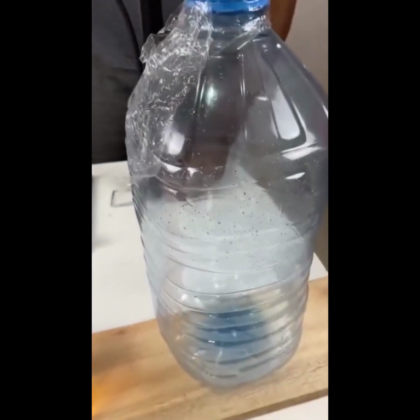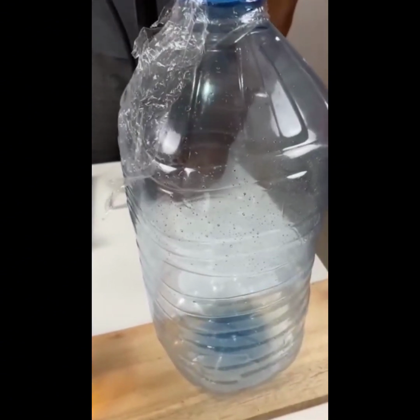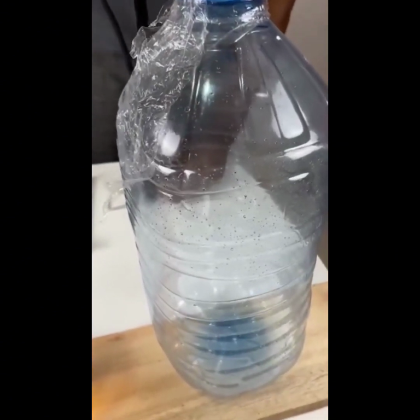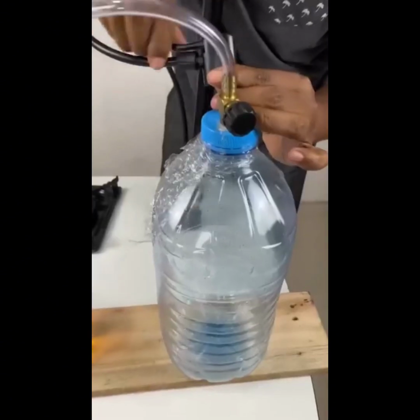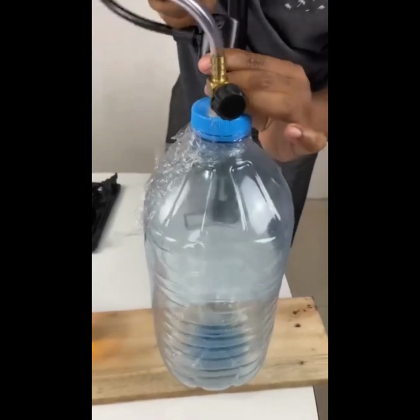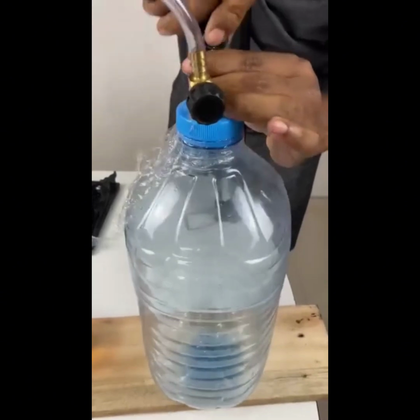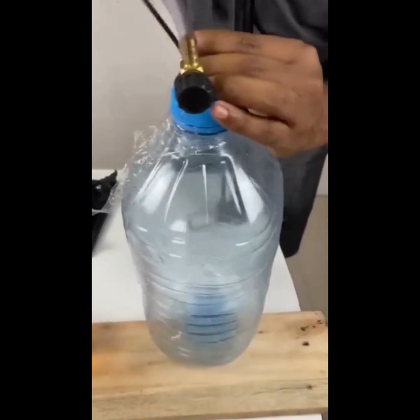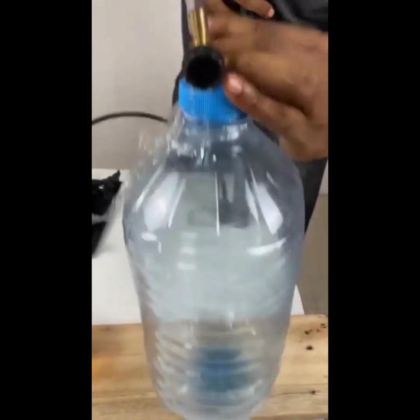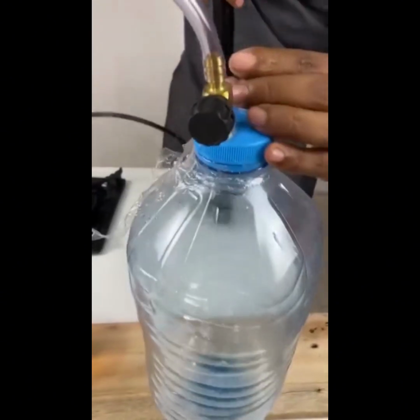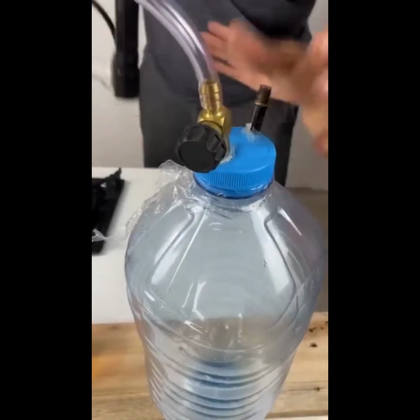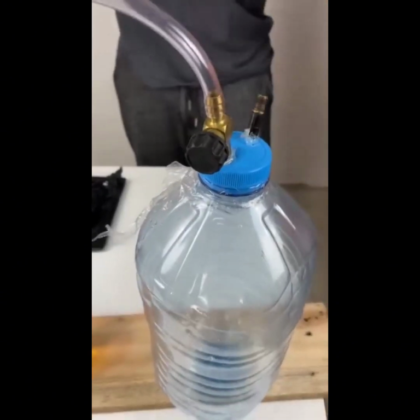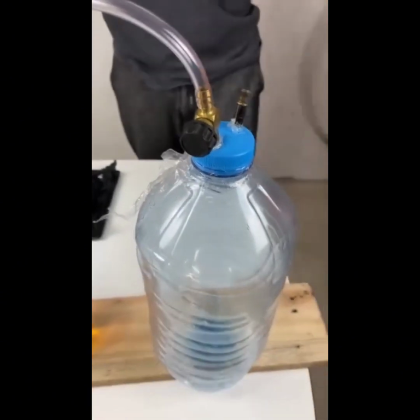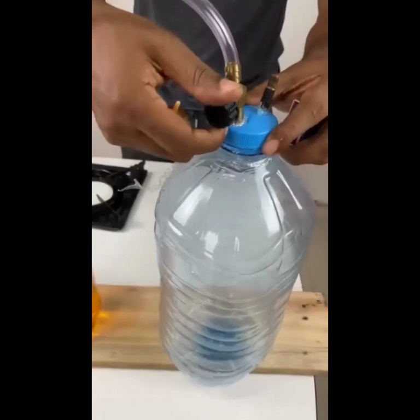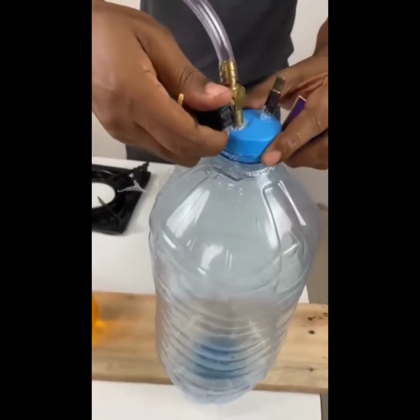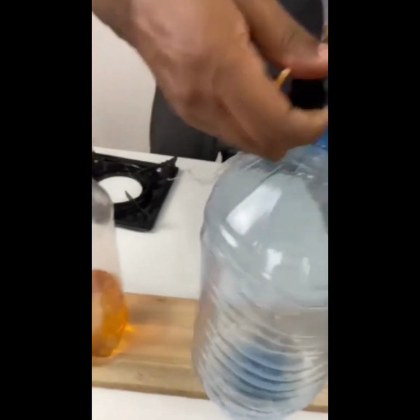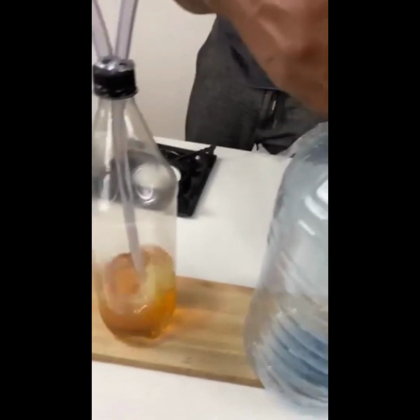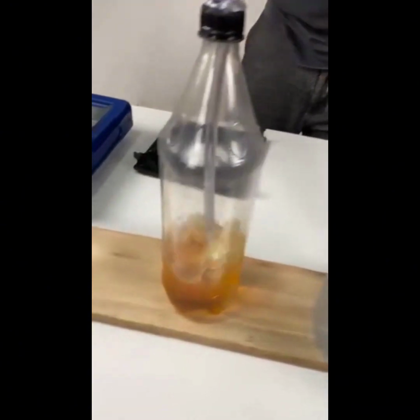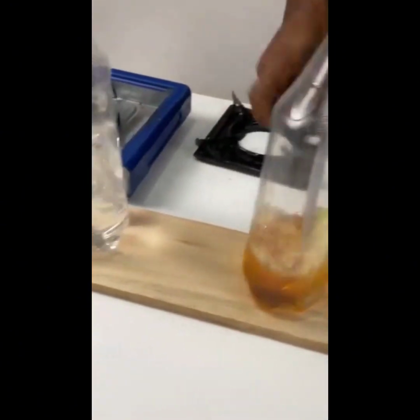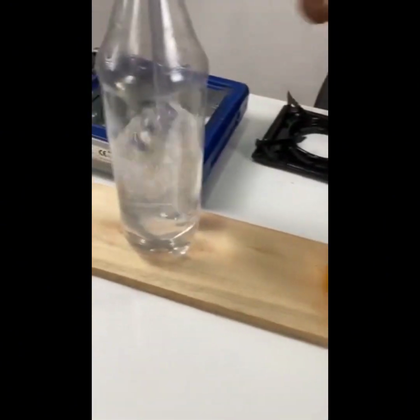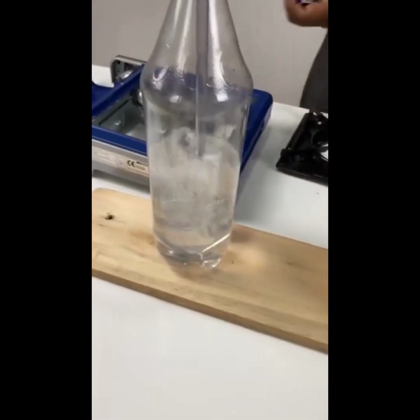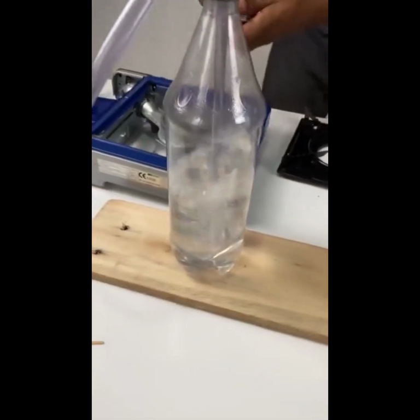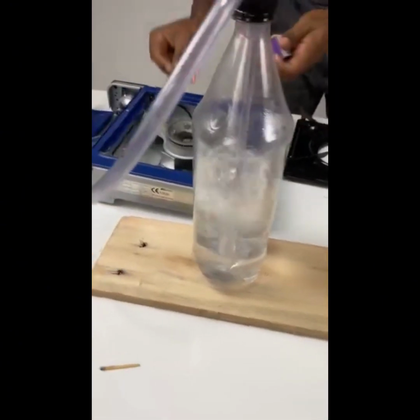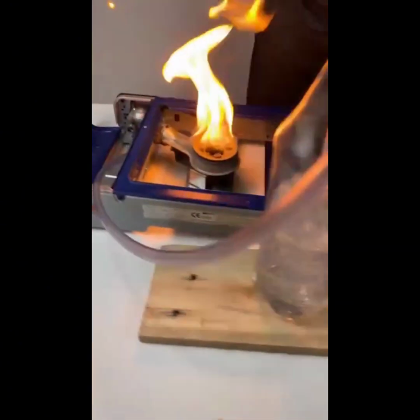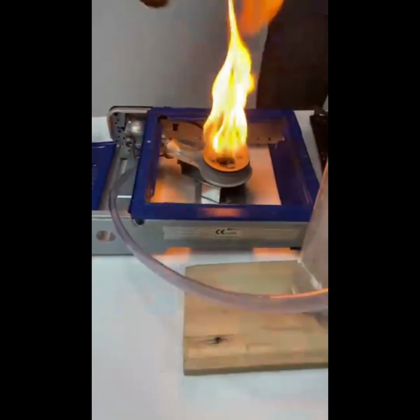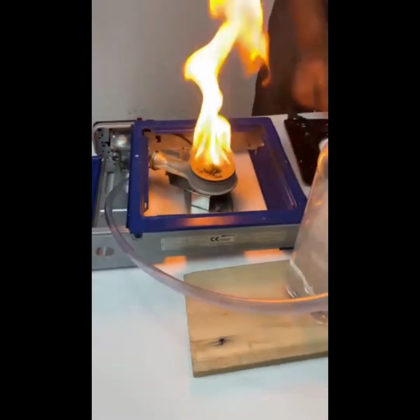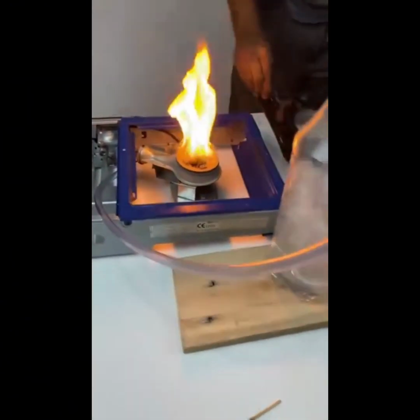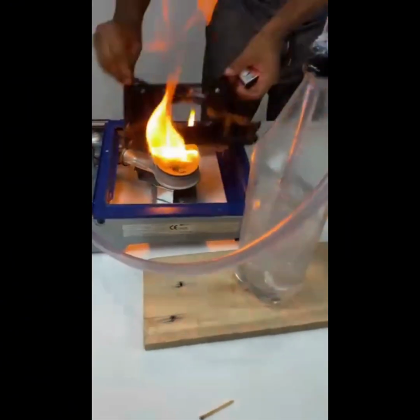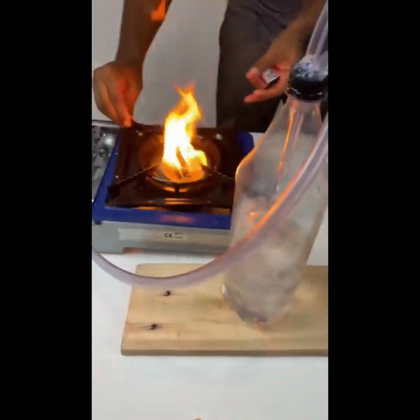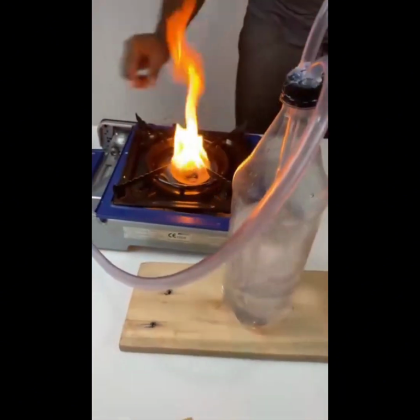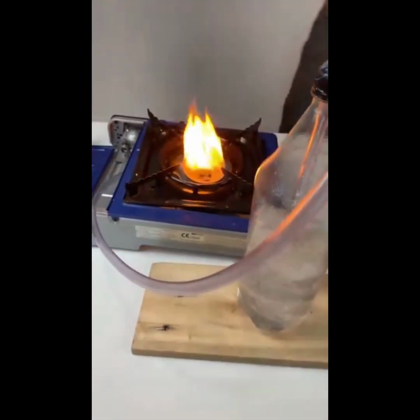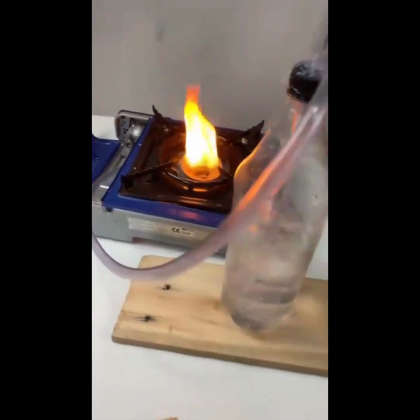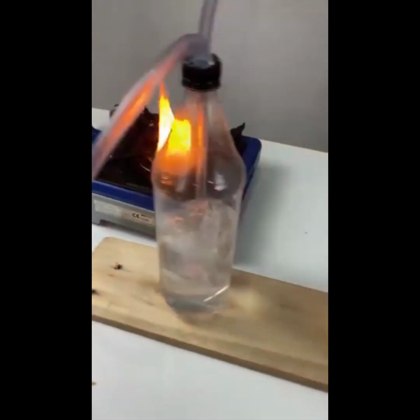In the gallon where the valve and the bicycle tube pin are, we'll fit a bicycle tire pump onto the pin and fill the gallon with air so that it has plenty of pressure. It is important that you leave the valve damper closed at this point.